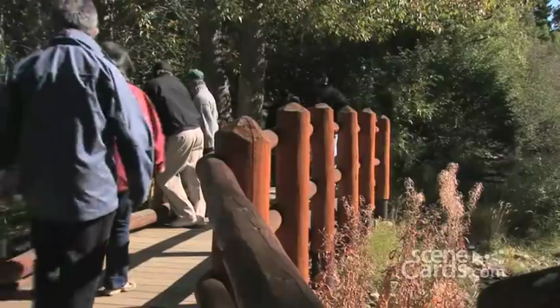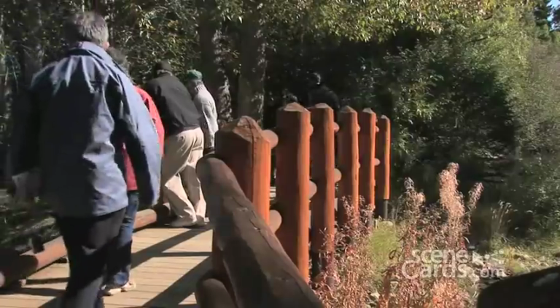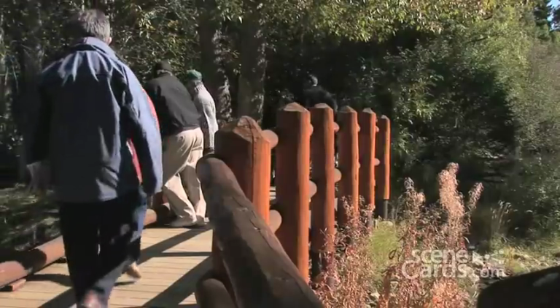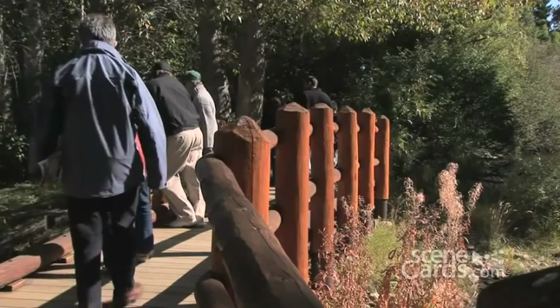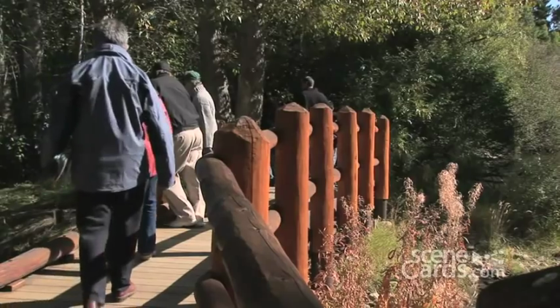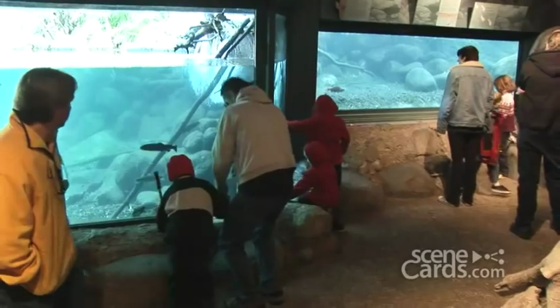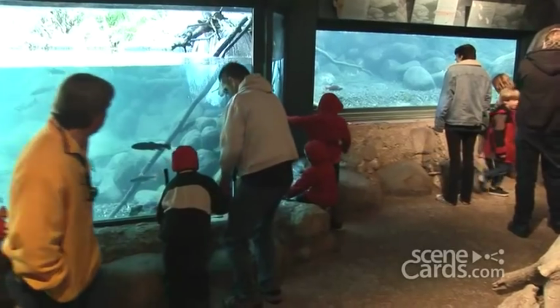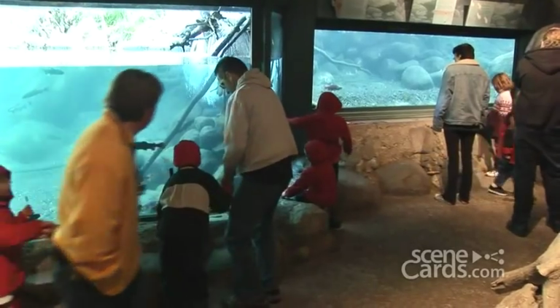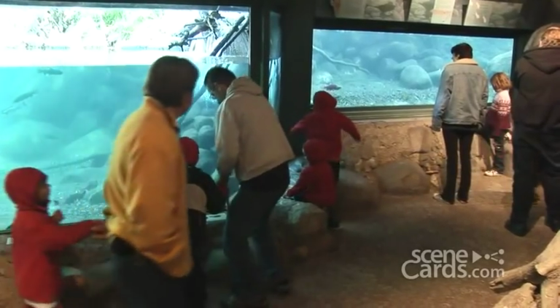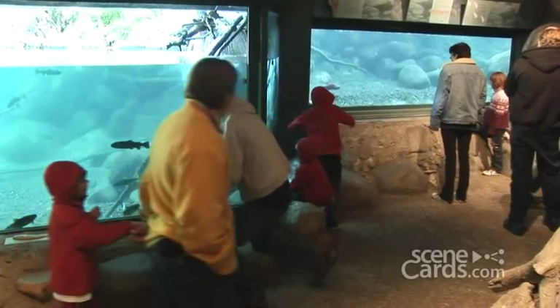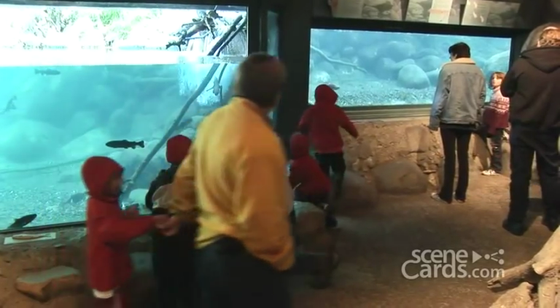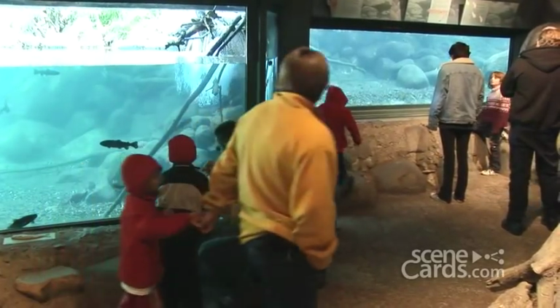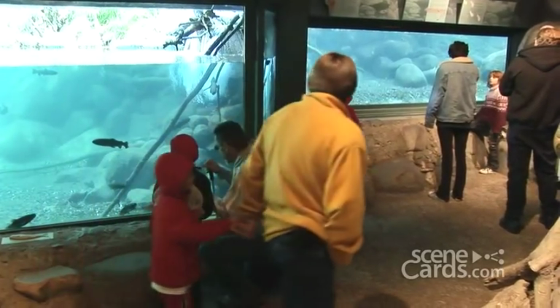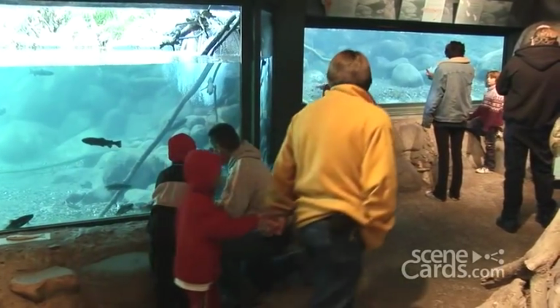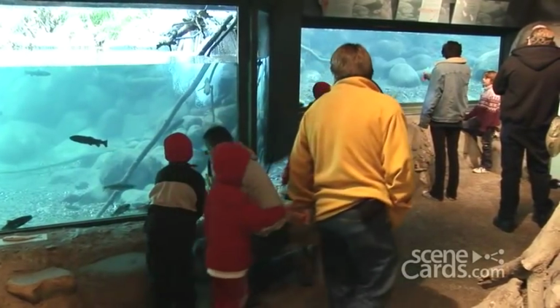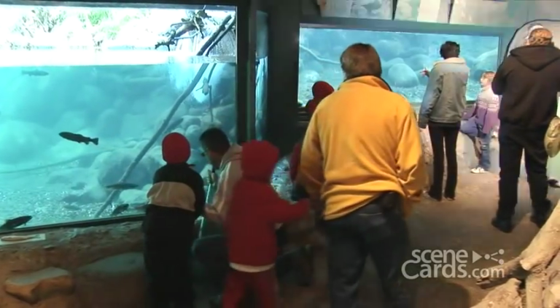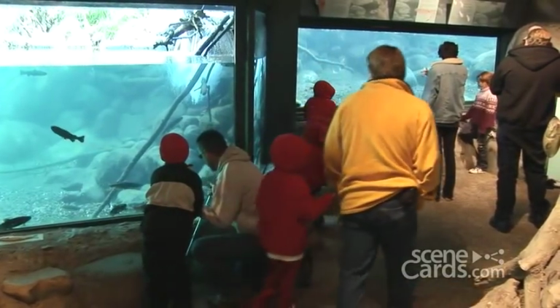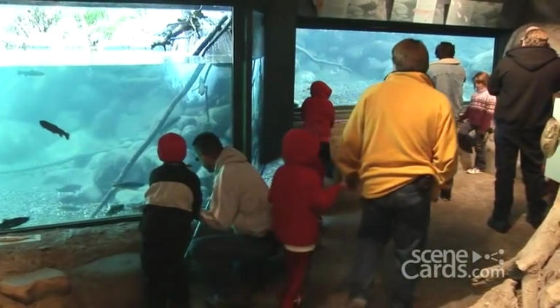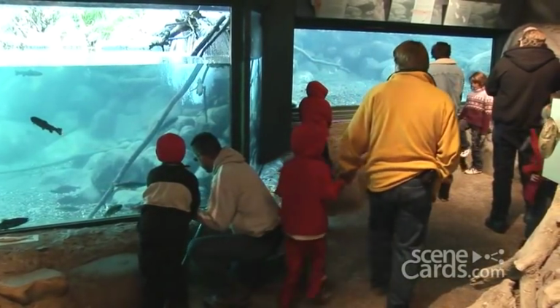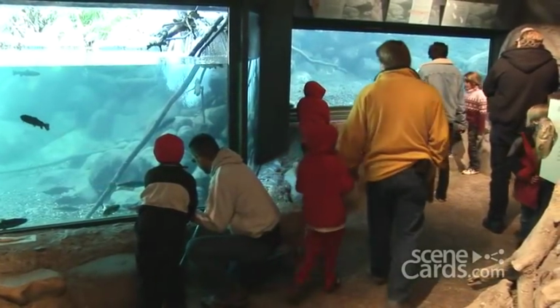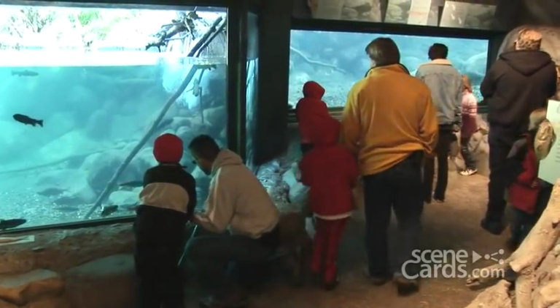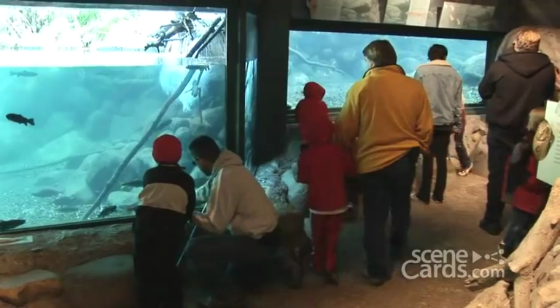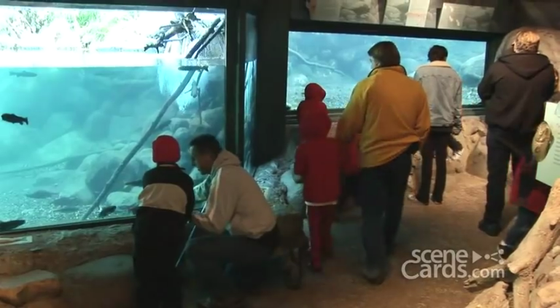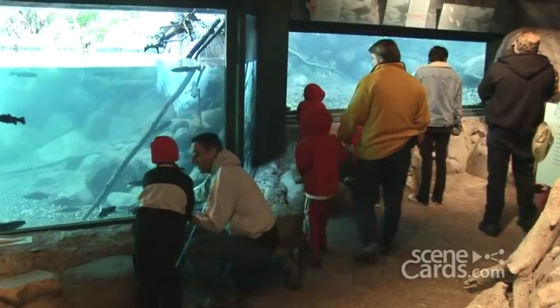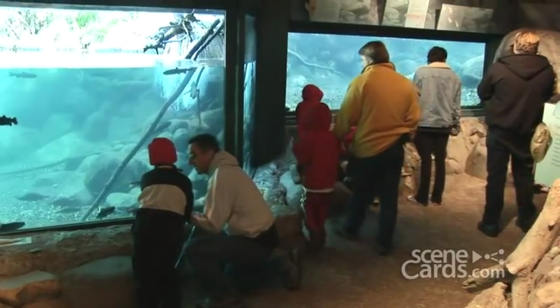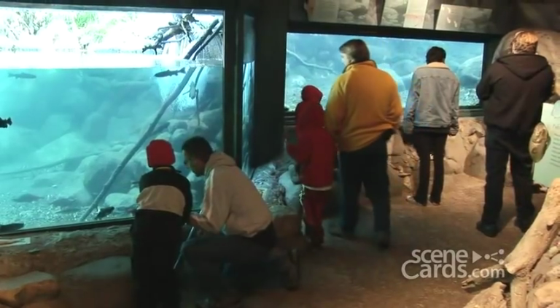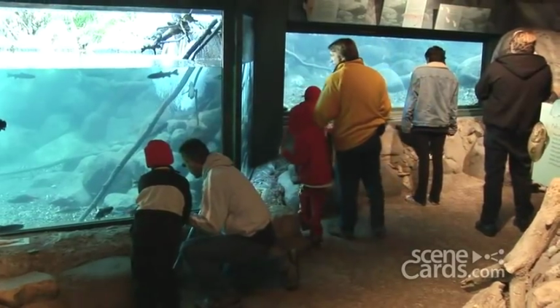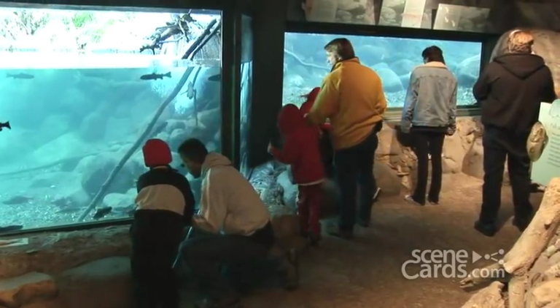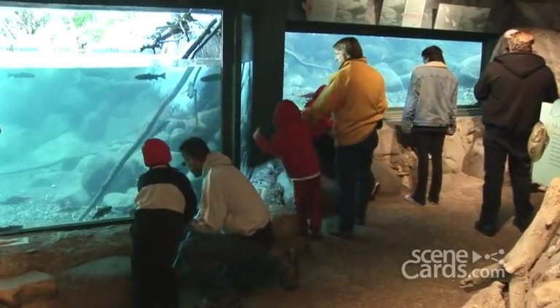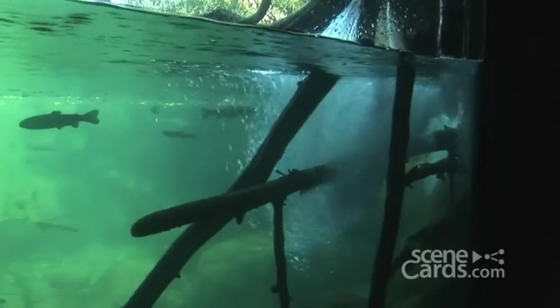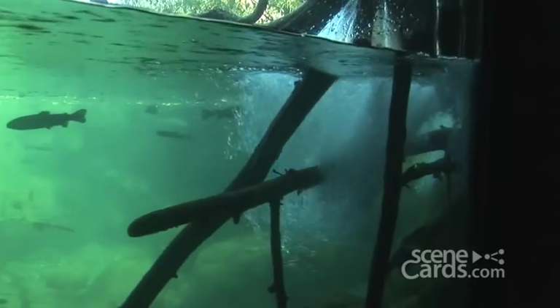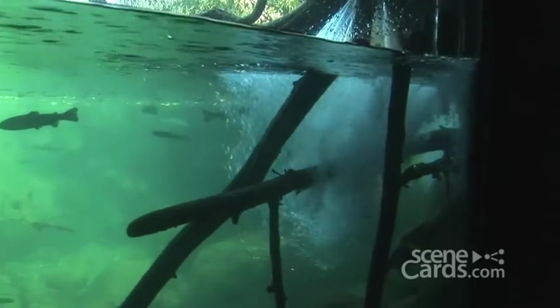Farther down the path, you'll enter what's called the Stream Profile Chamber, a small museum with a bank of tall windows where you can watch what's going on beneath the surface.